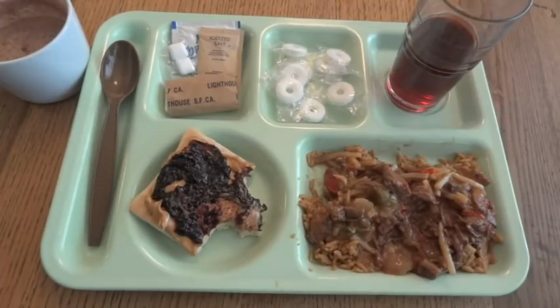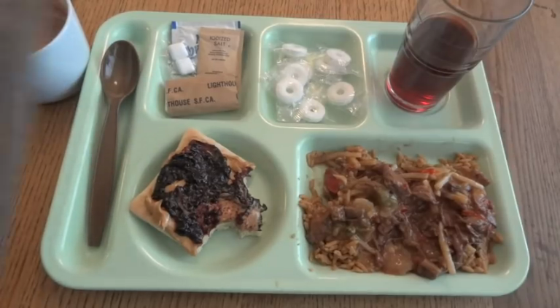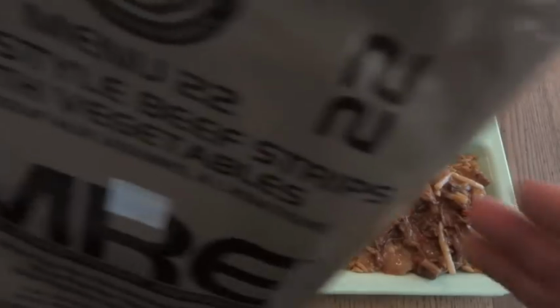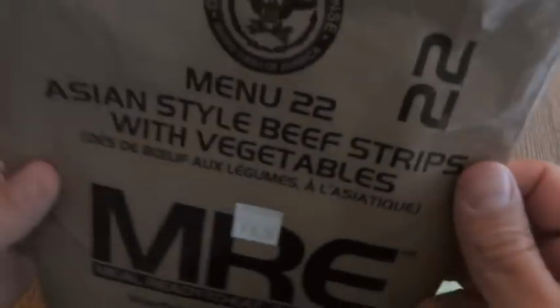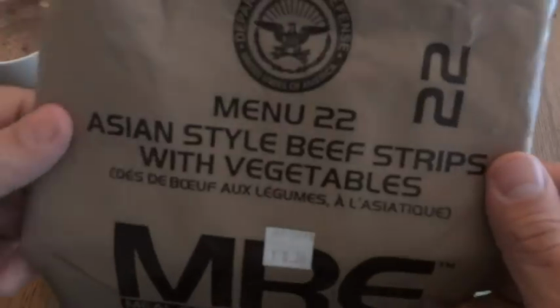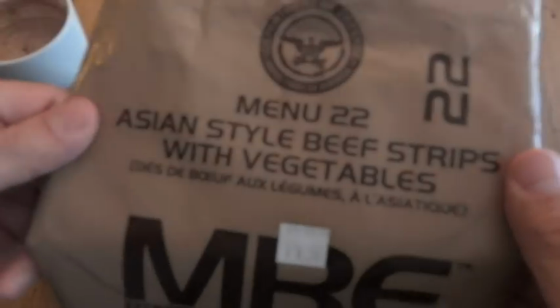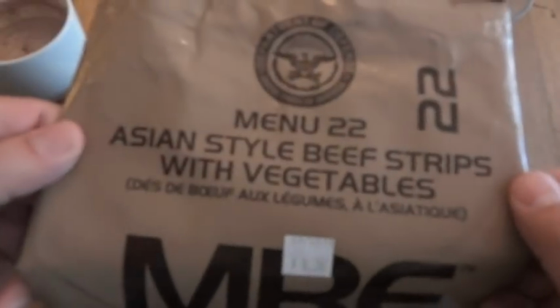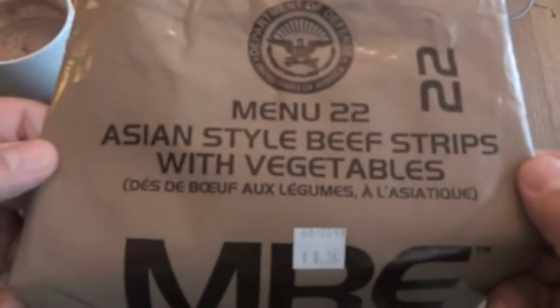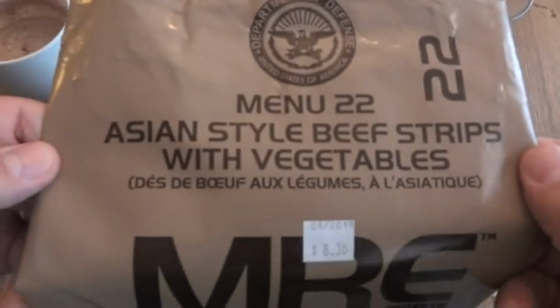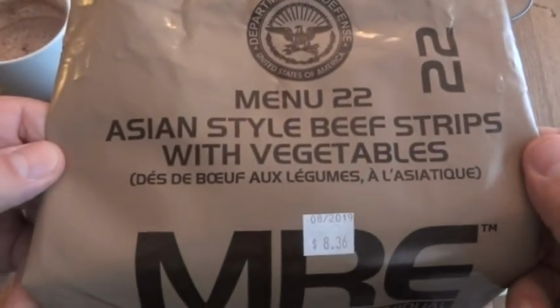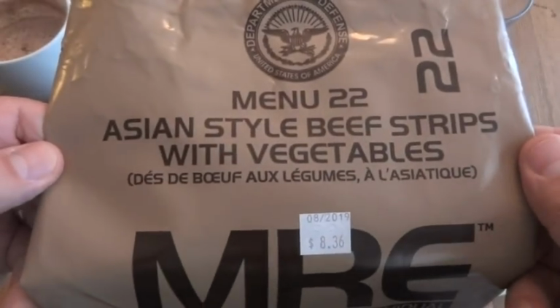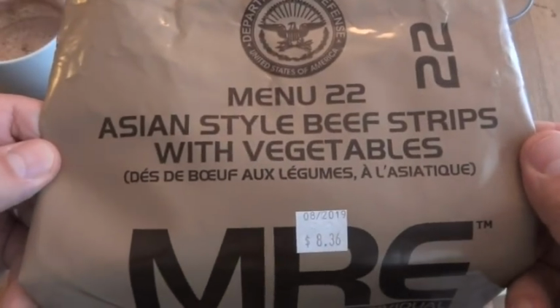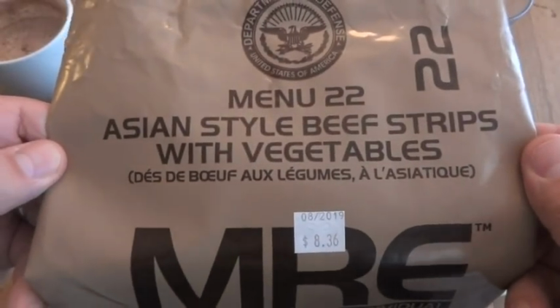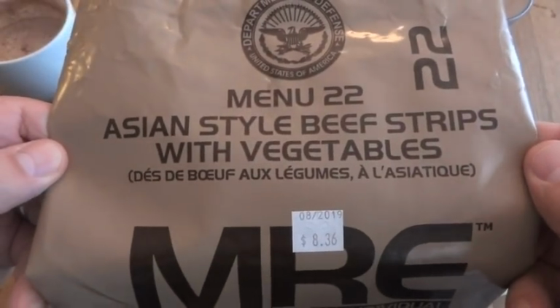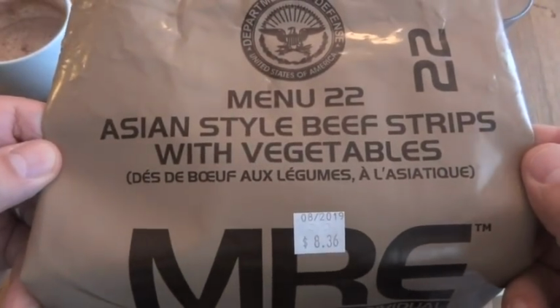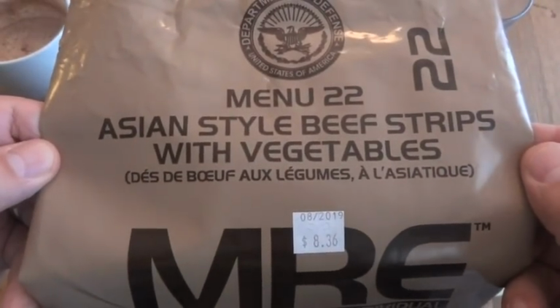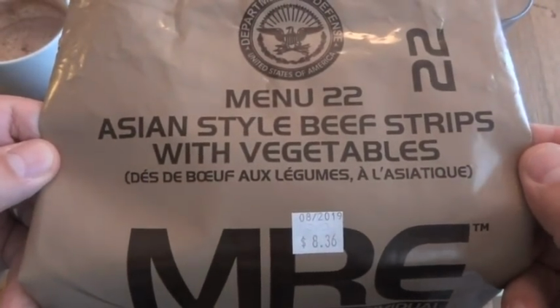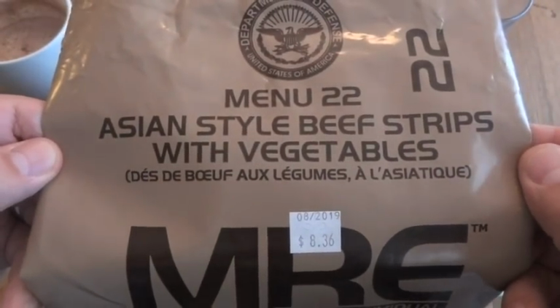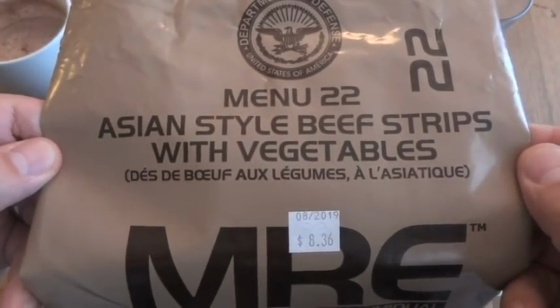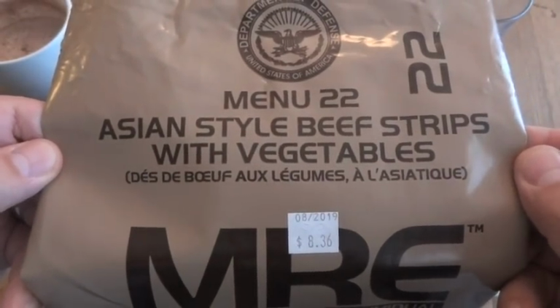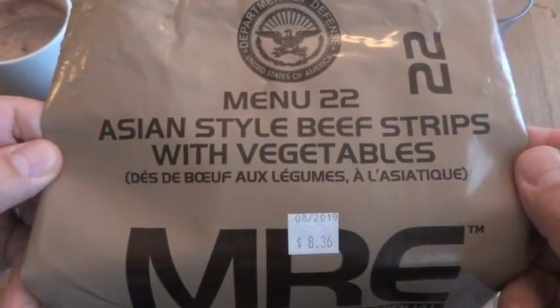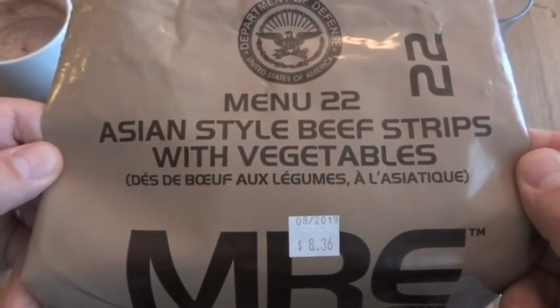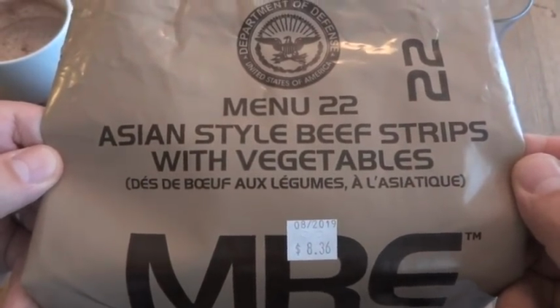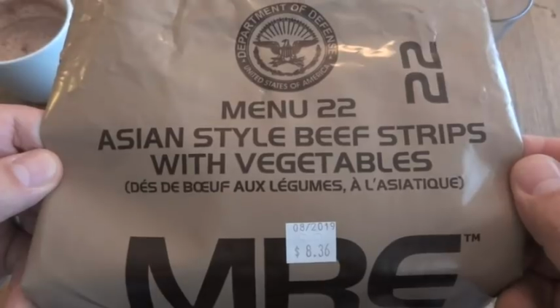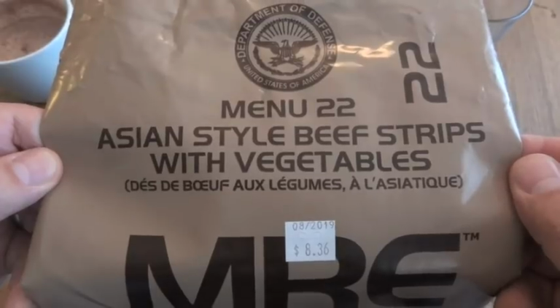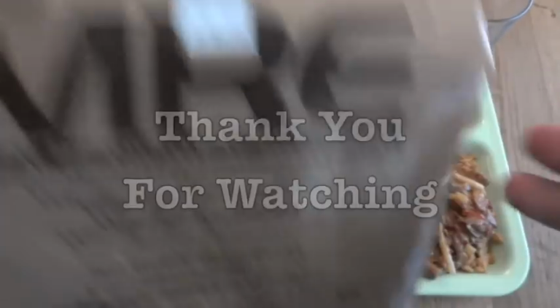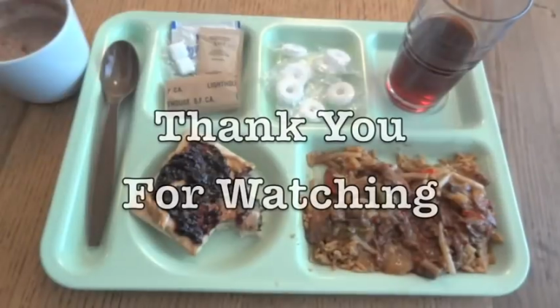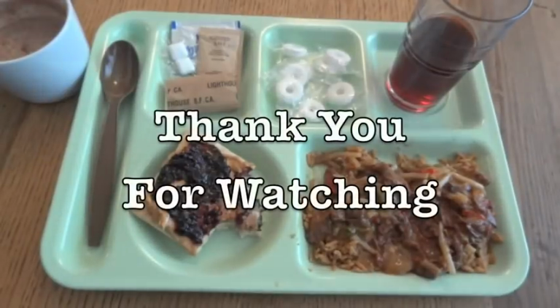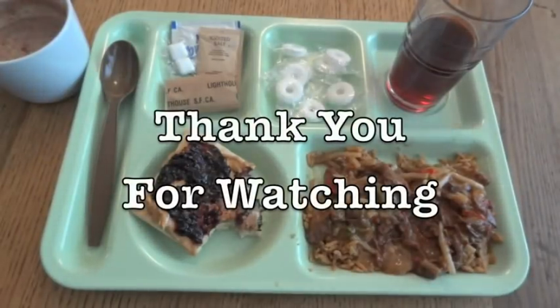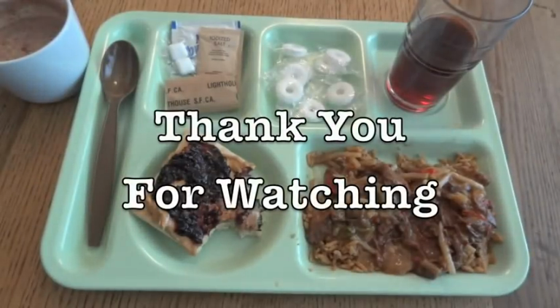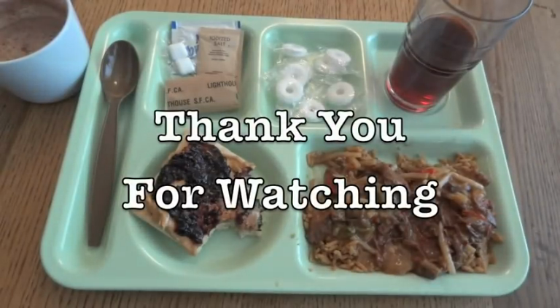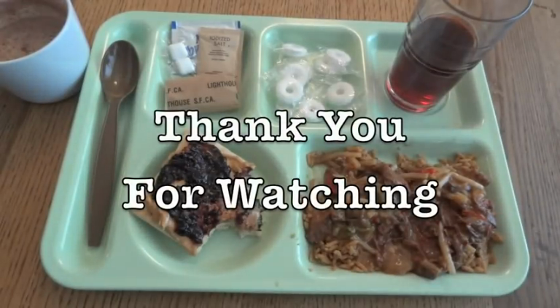So that was a look at a 2016 Menu Number 22 Asian Style Beef Strips with Vegetables MRE. Thank you for watching.